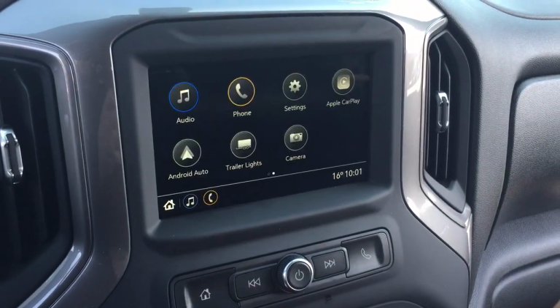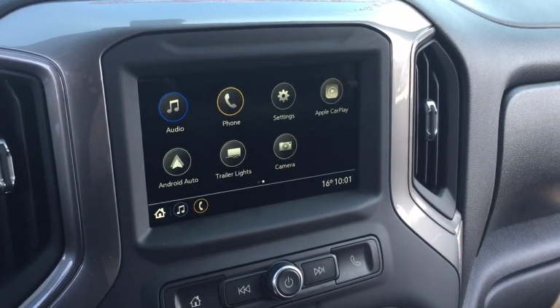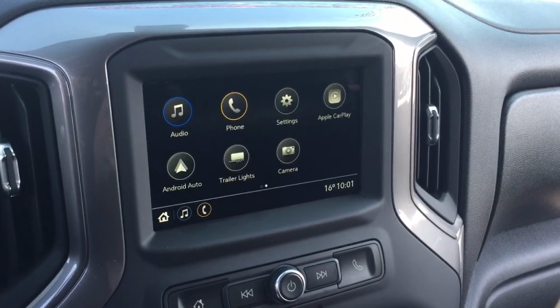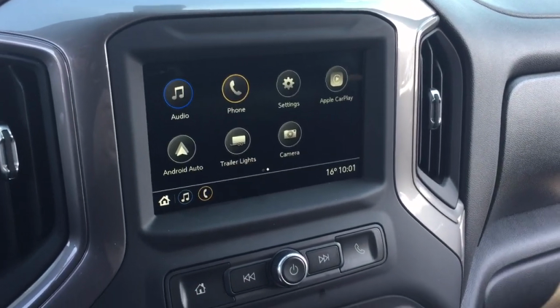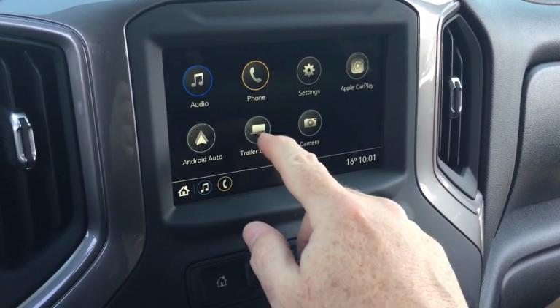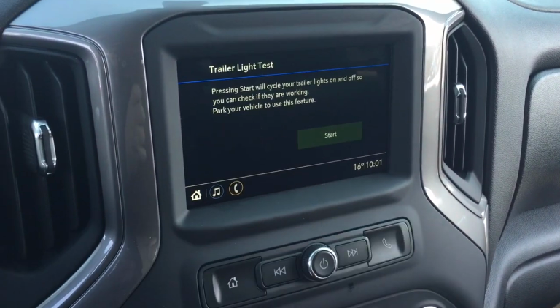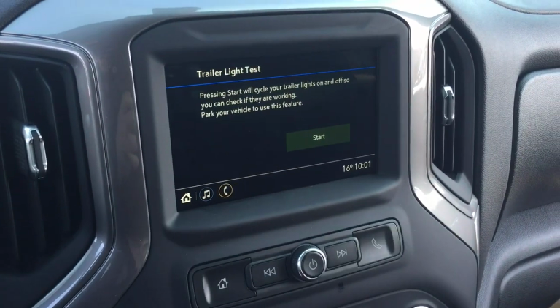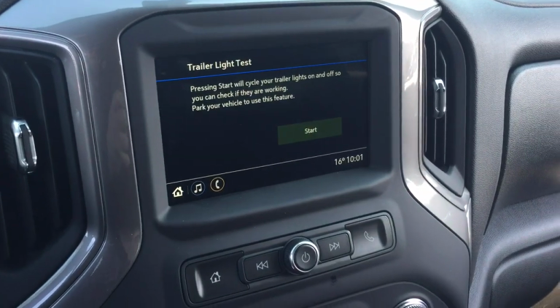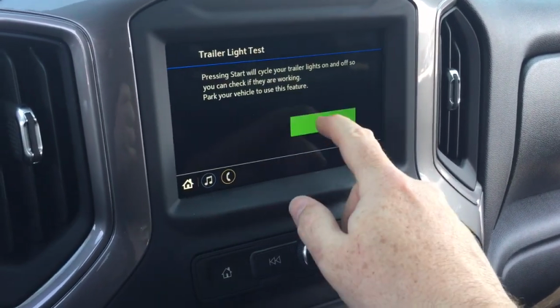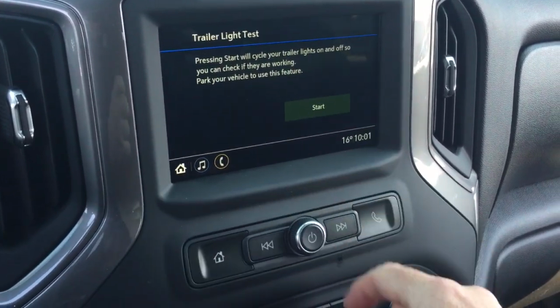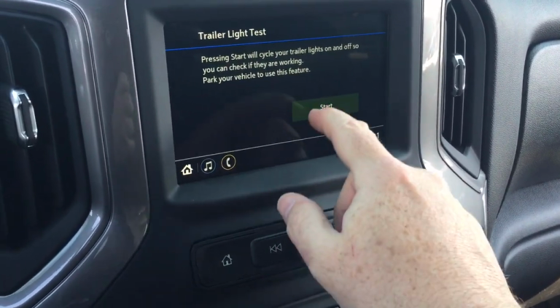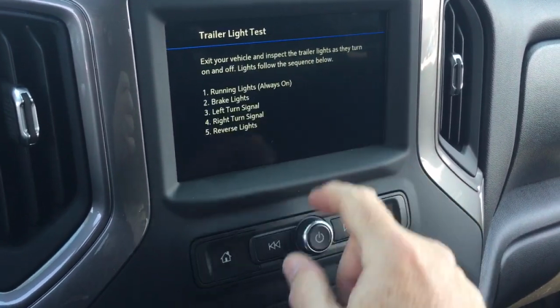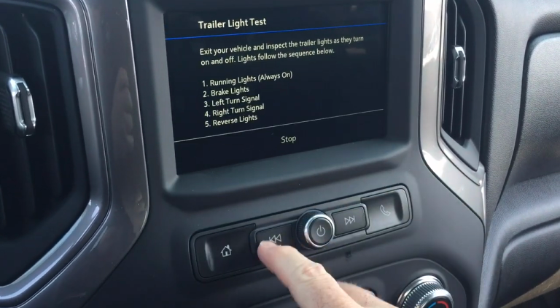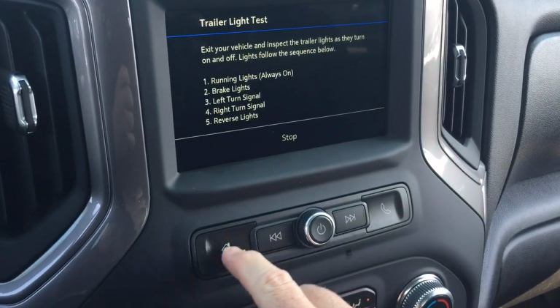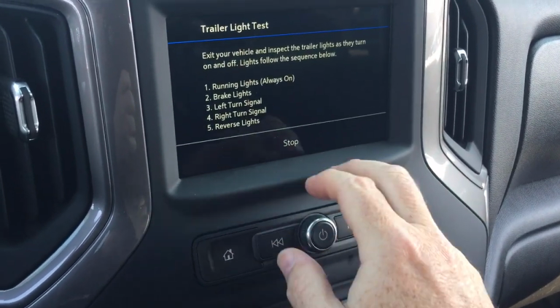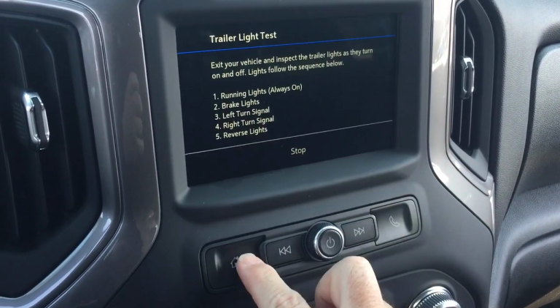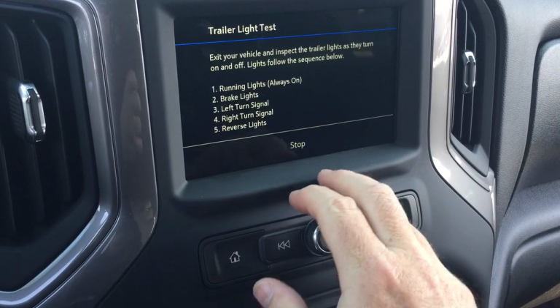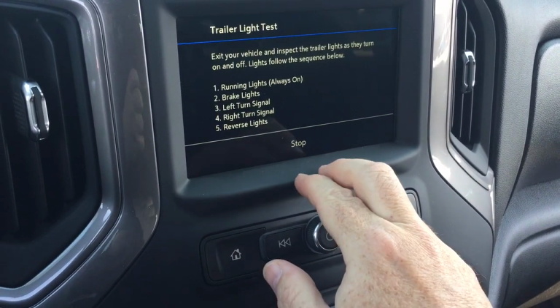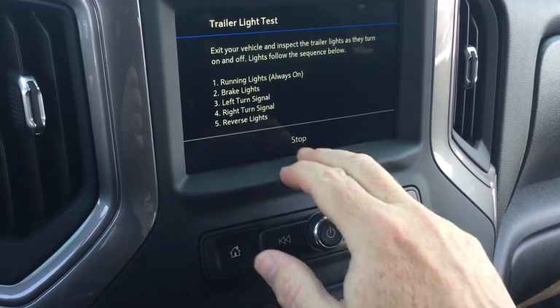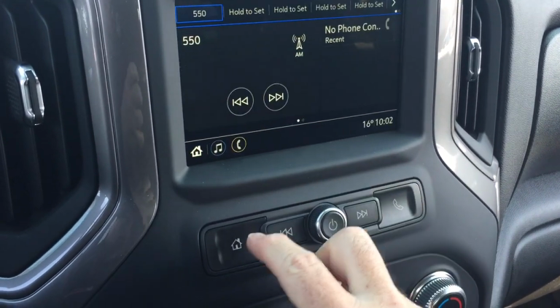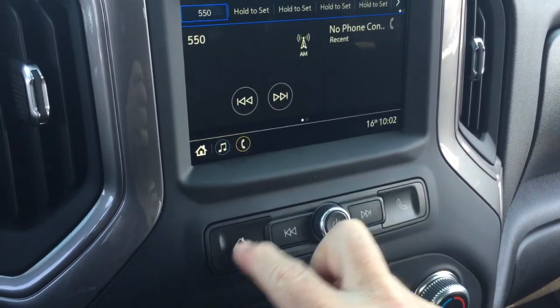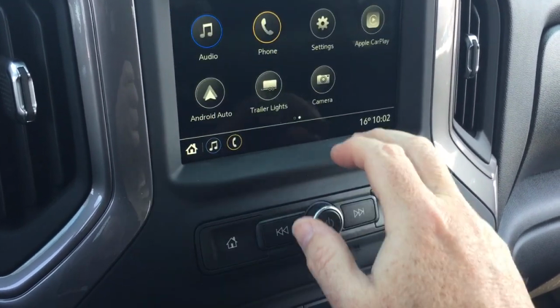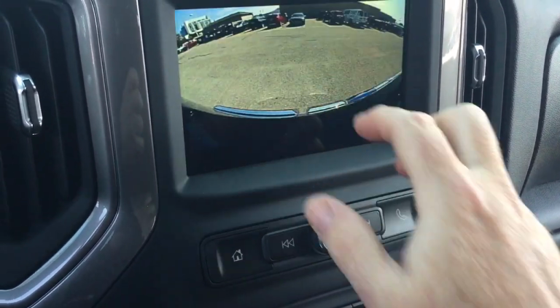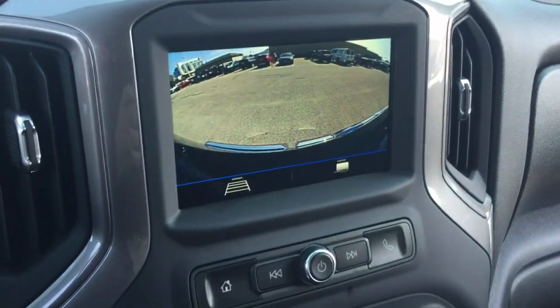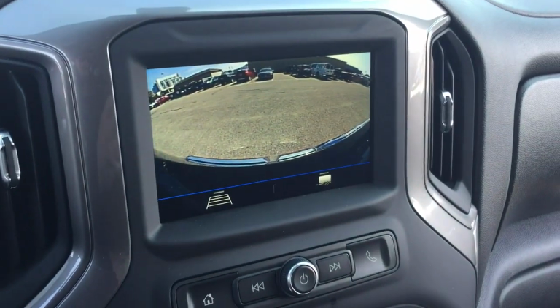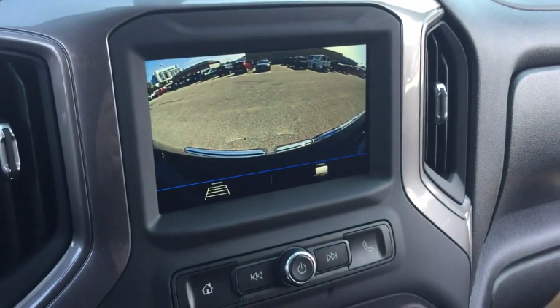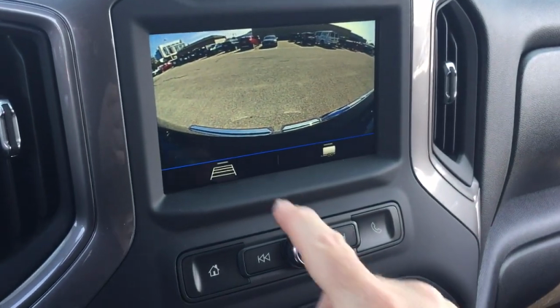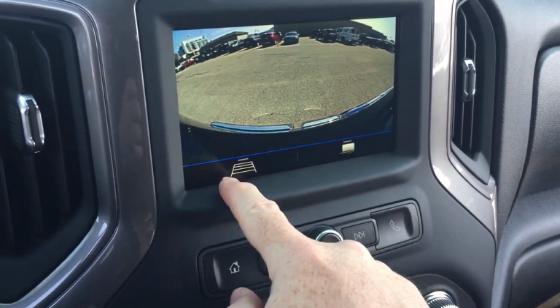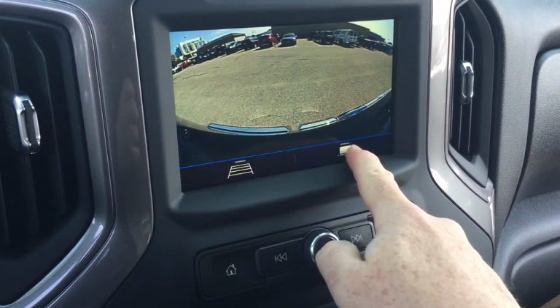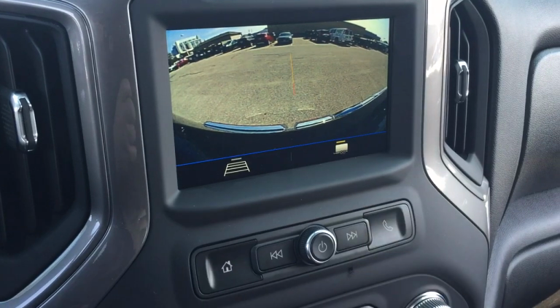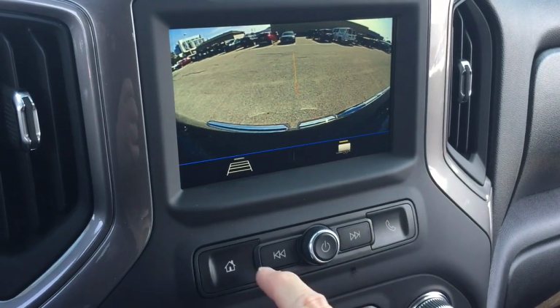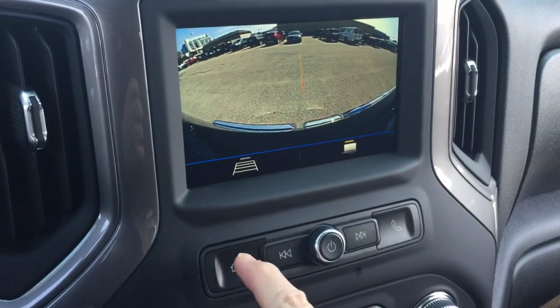Right there you can pair your devices, use it for hands-free calling and Bluetooth audio. You can check the trailer lights, and getting back to the home page you'll see you do have the camera function — including trajectory view and a trailer in view.